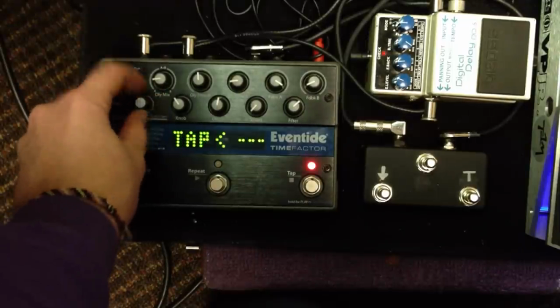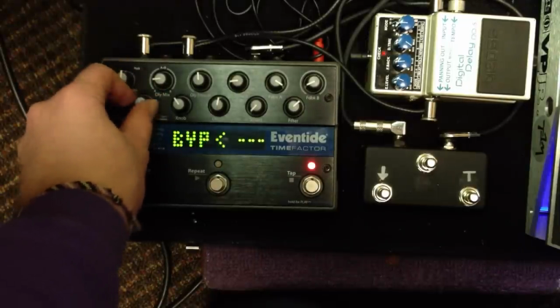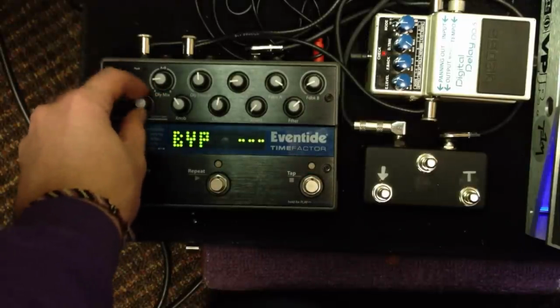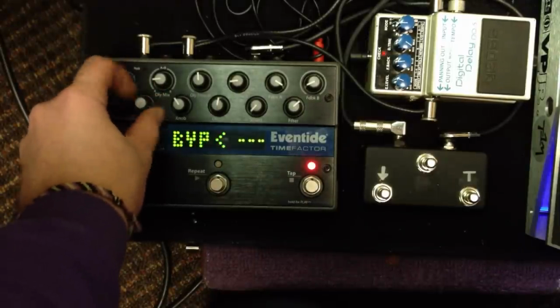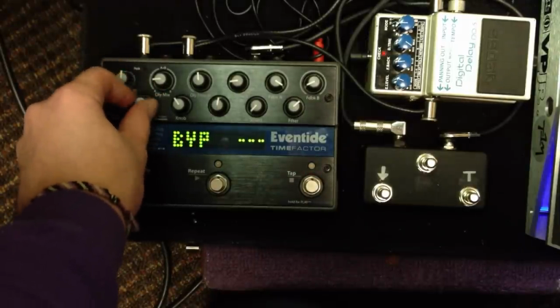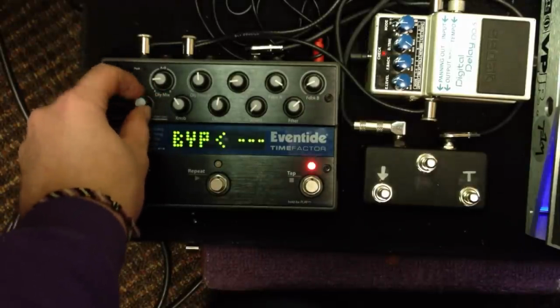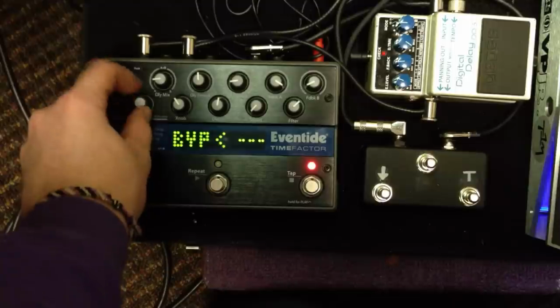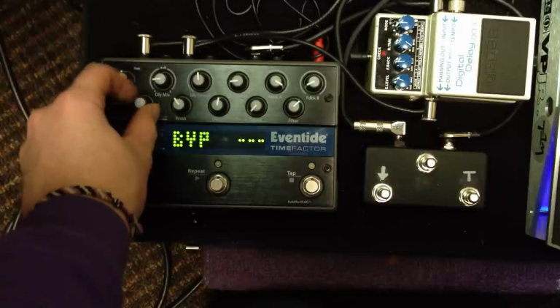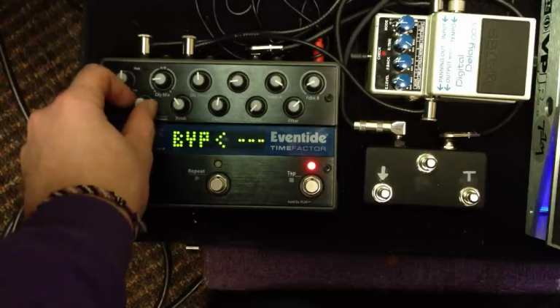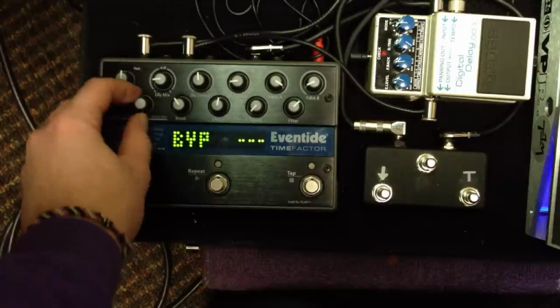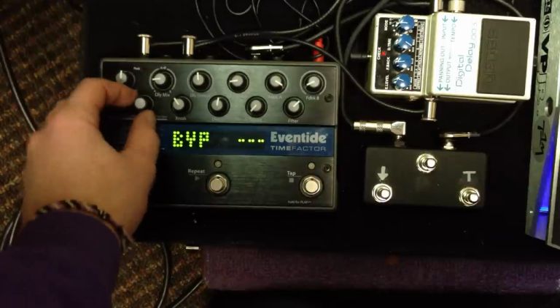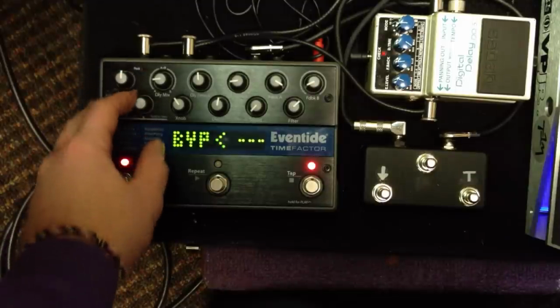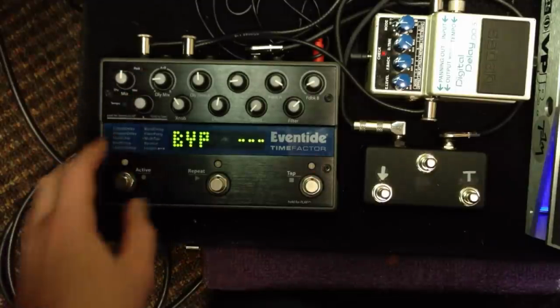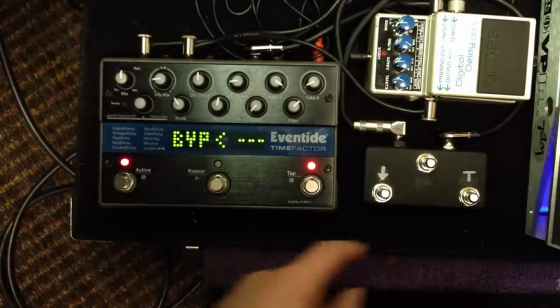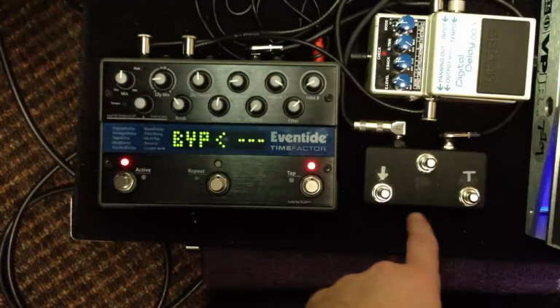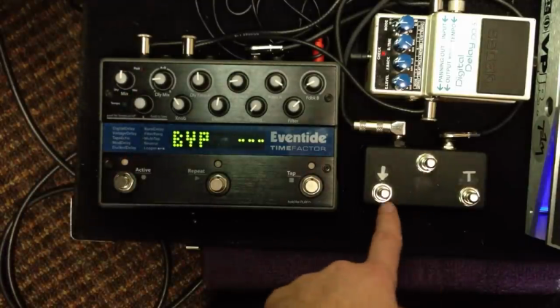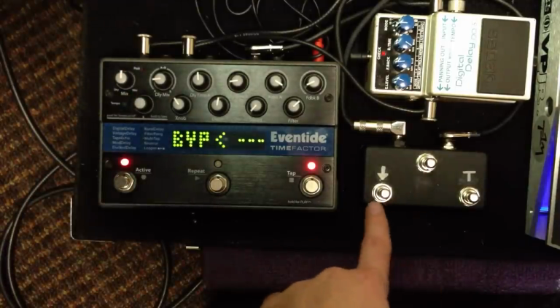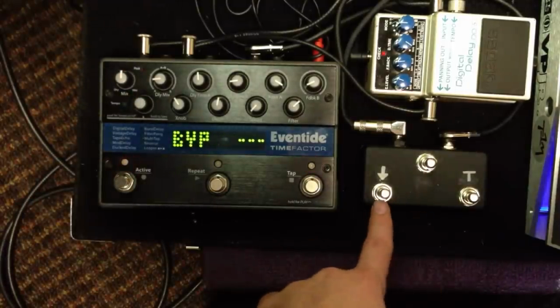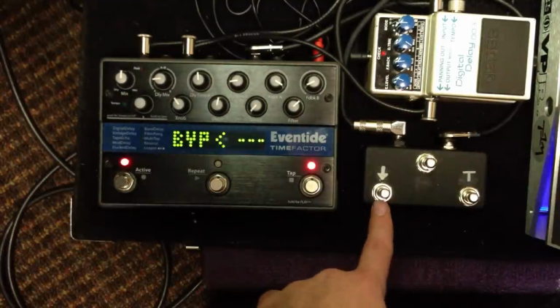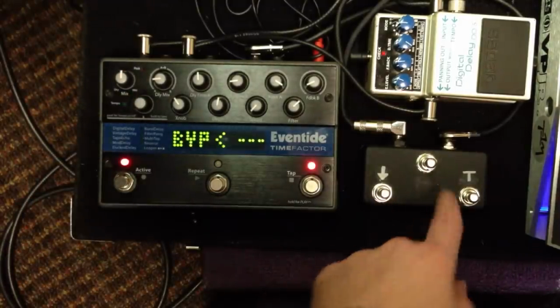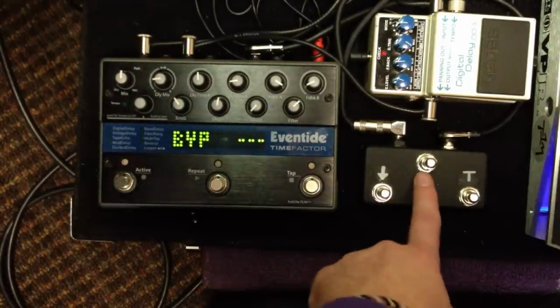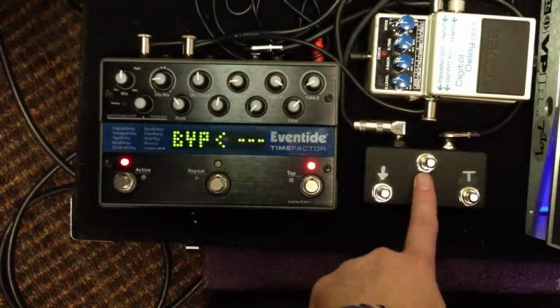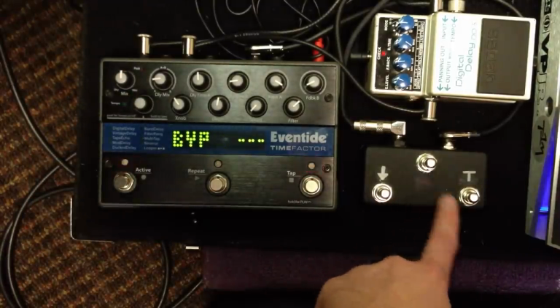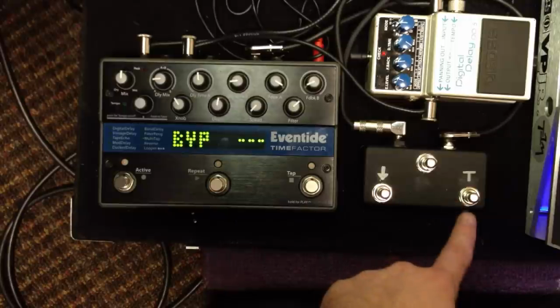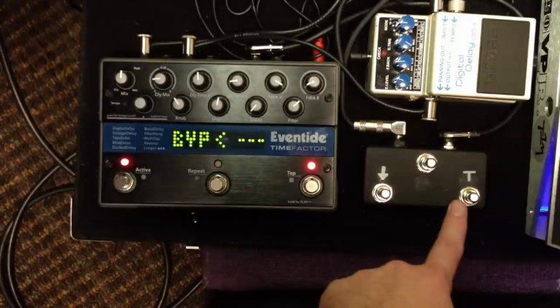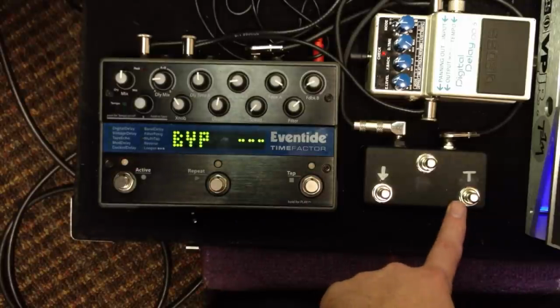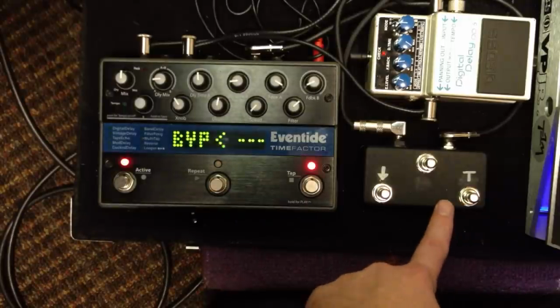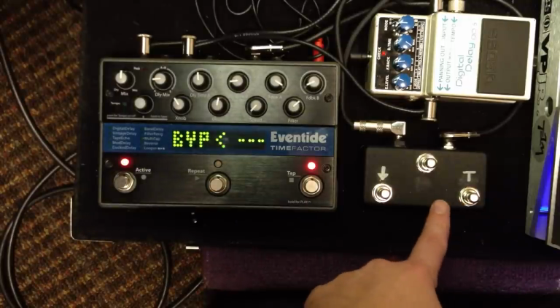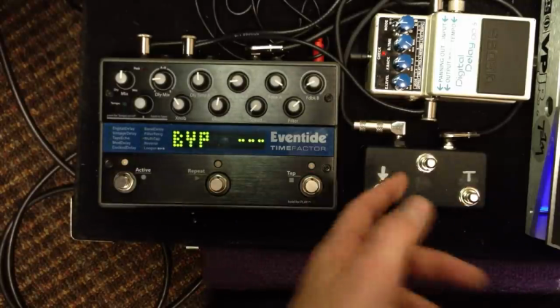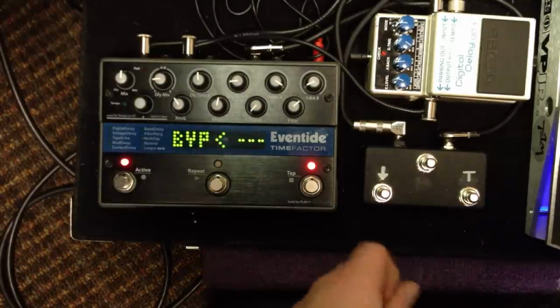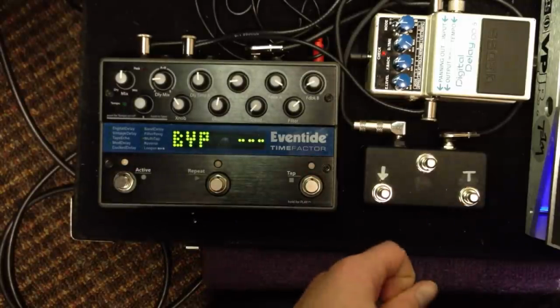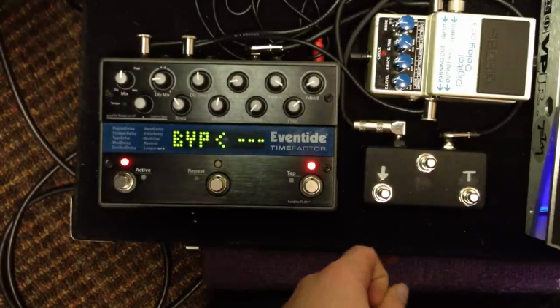I'm just going to describe the basic functions that I use. So as of right now, this is my bank down, my repeat on and off, and my tap tempo. So let's start to program it.